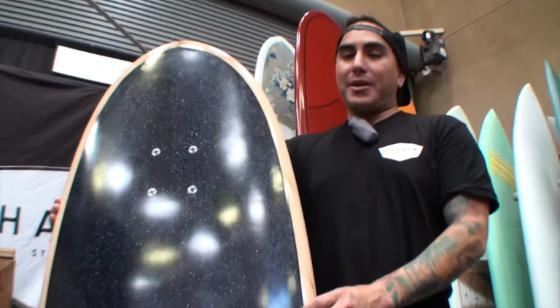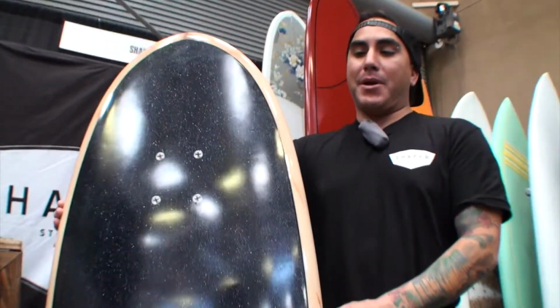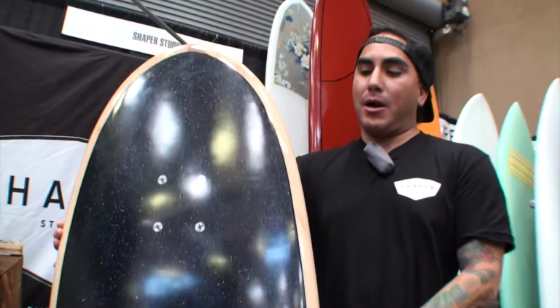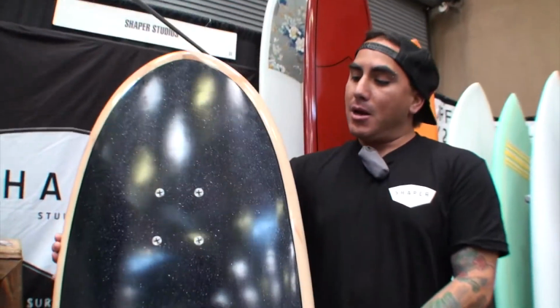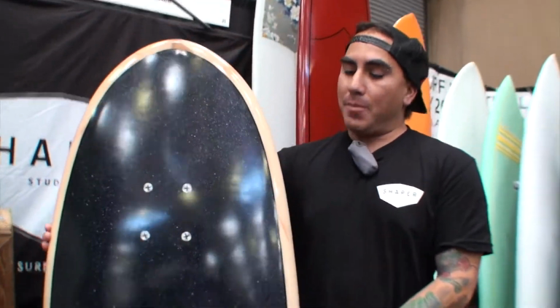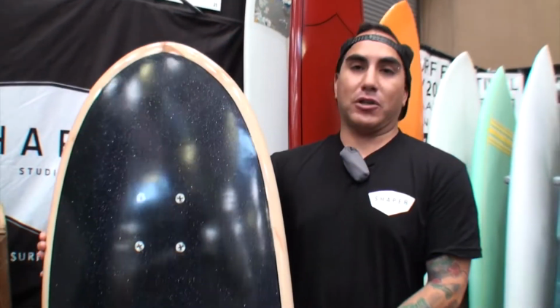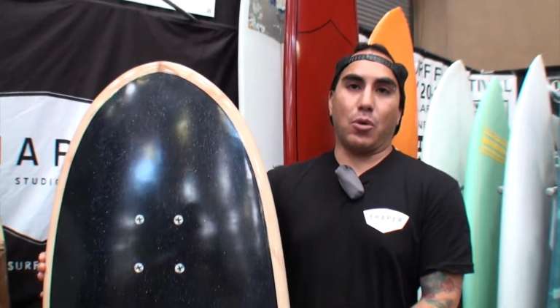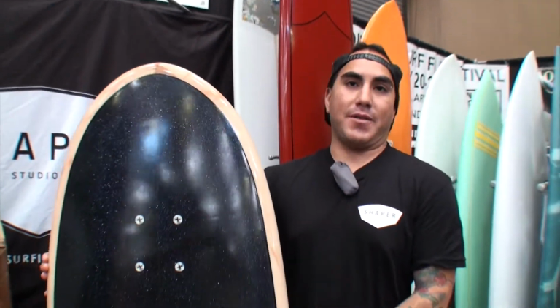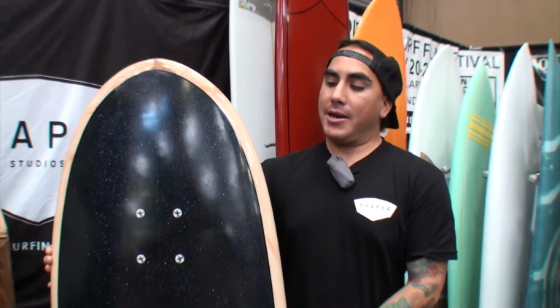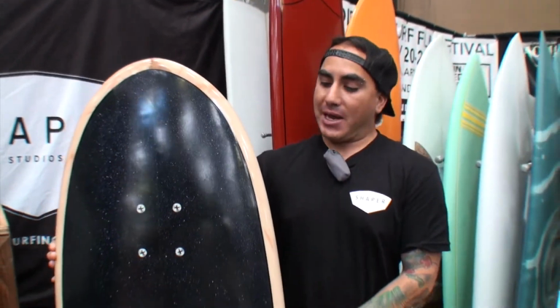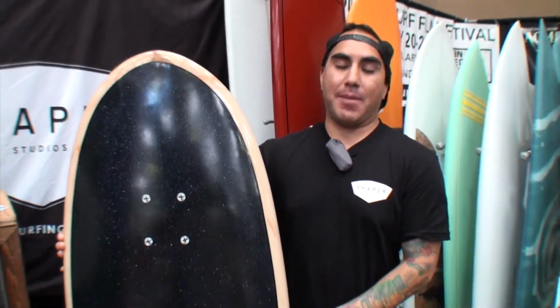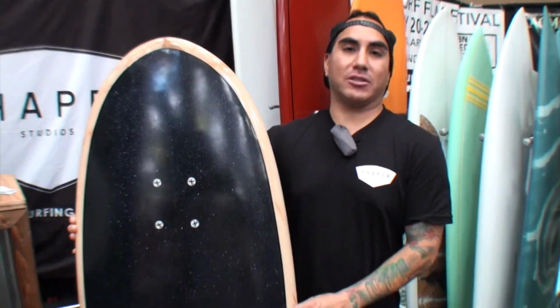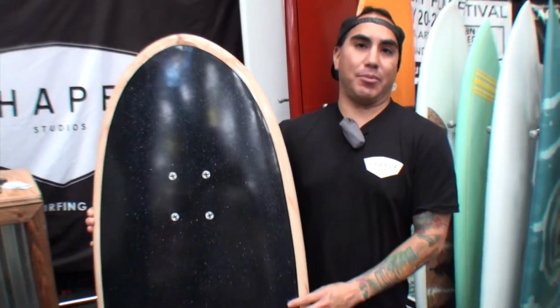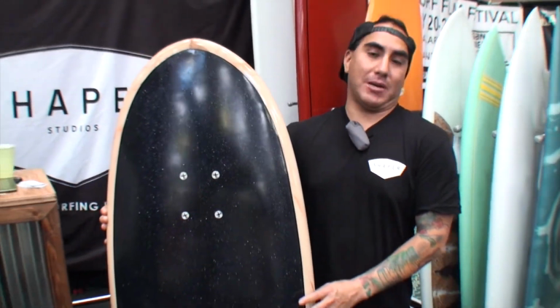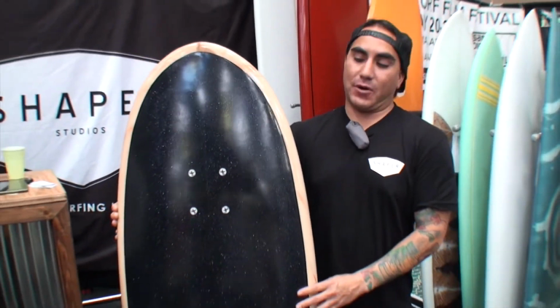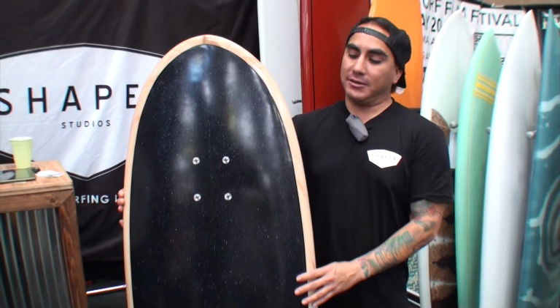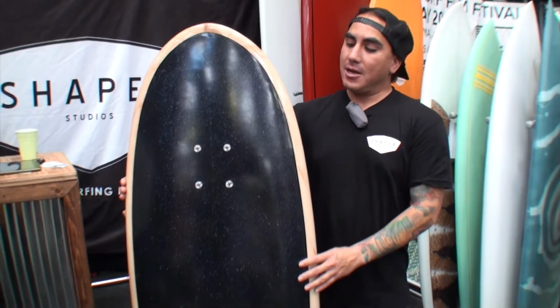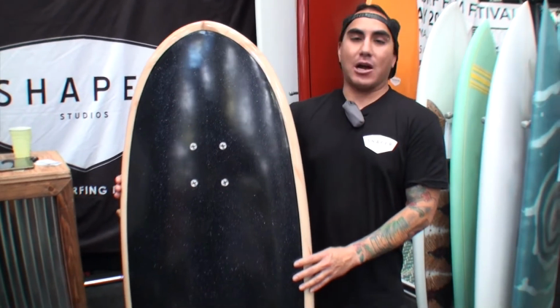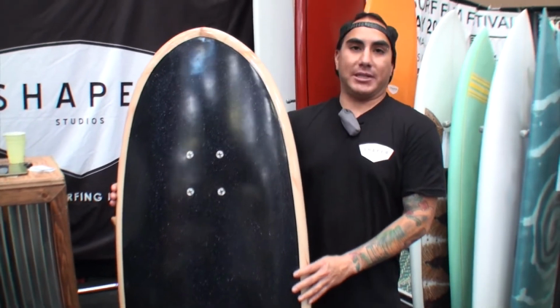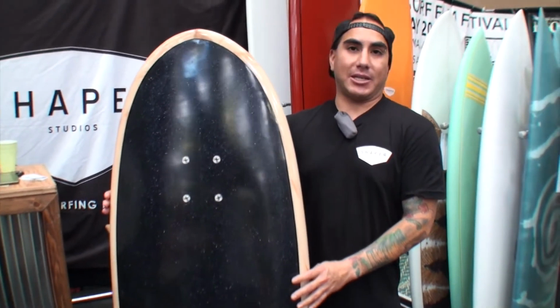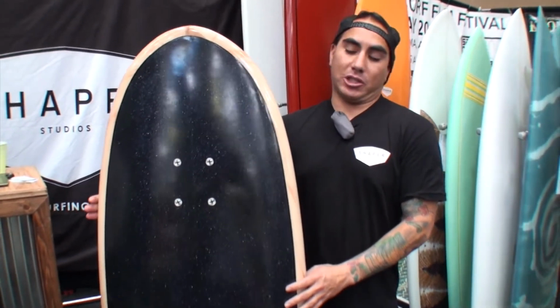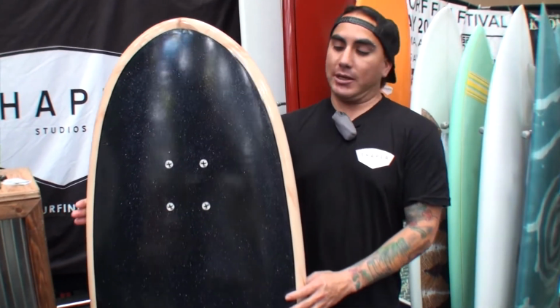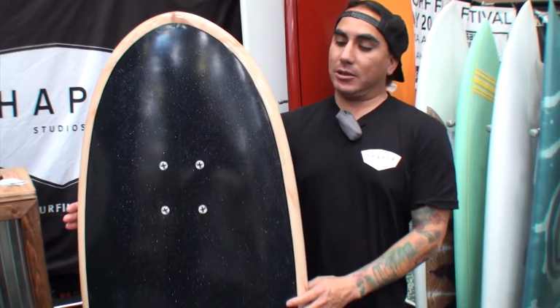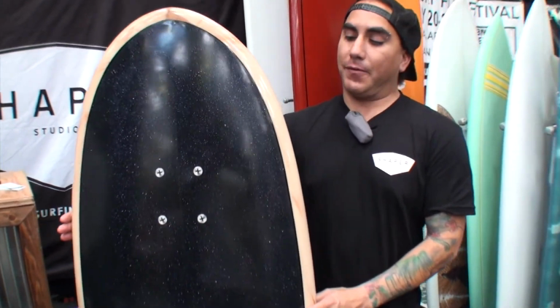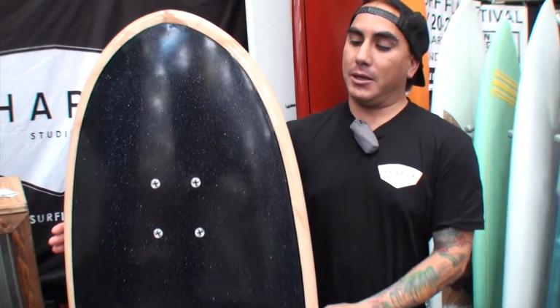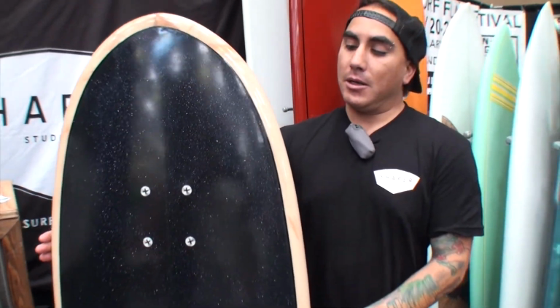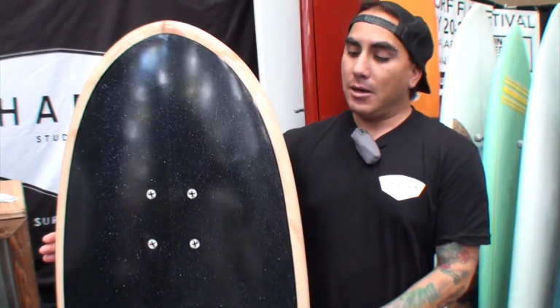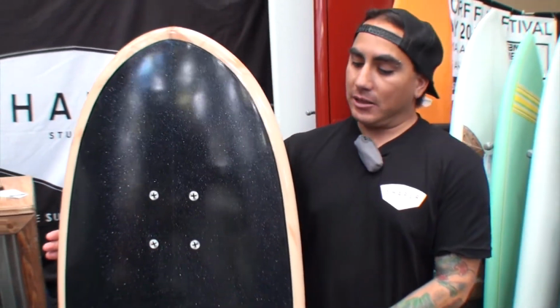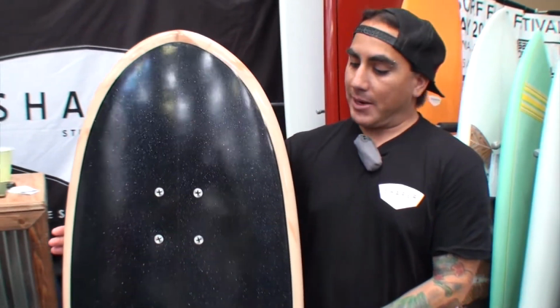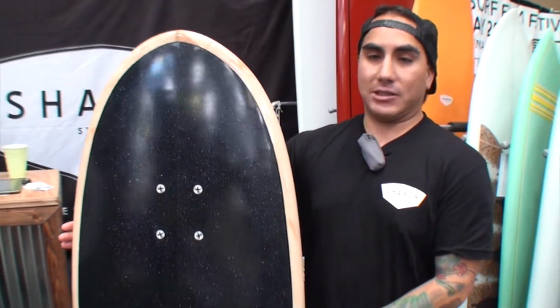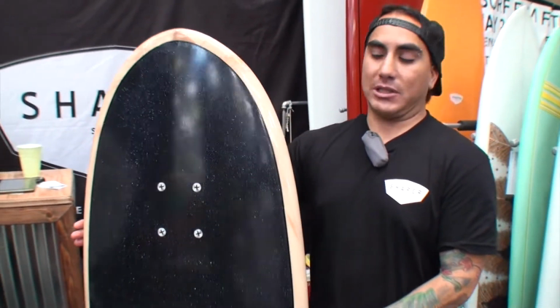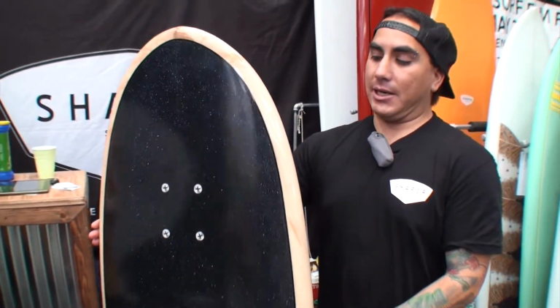Came in there, built my first board and then became a member and started building them for friends. Got really addicted and hooked to it, super fun. It's one of my latest boards I did.